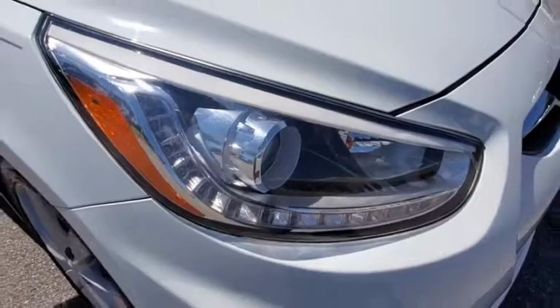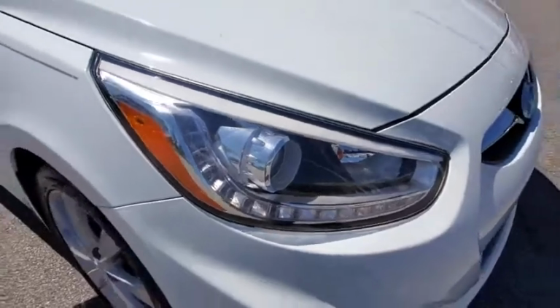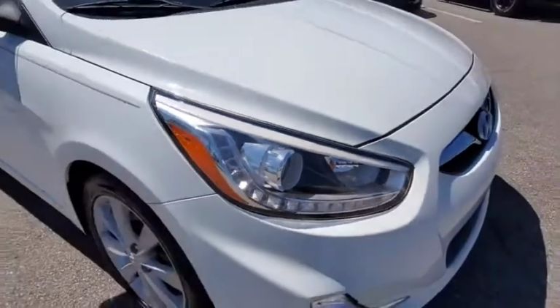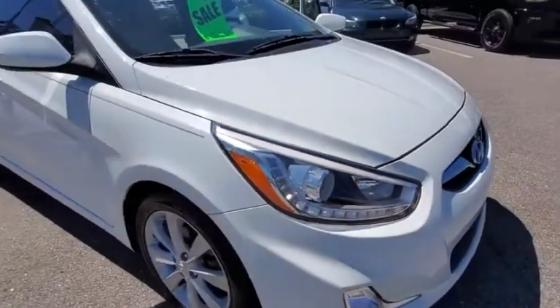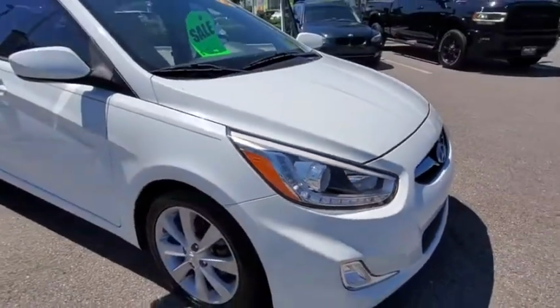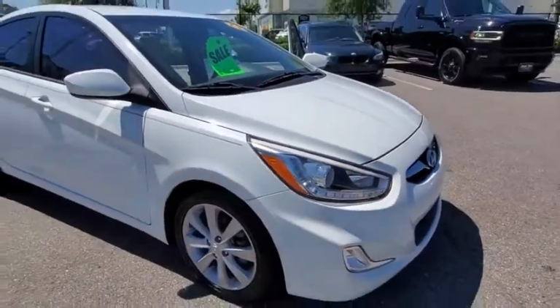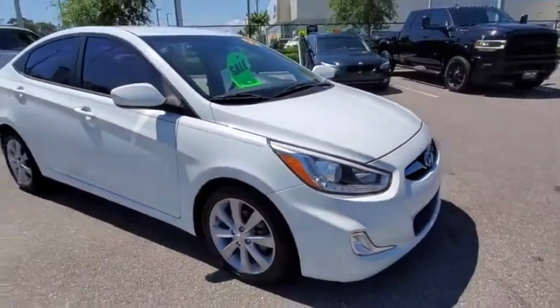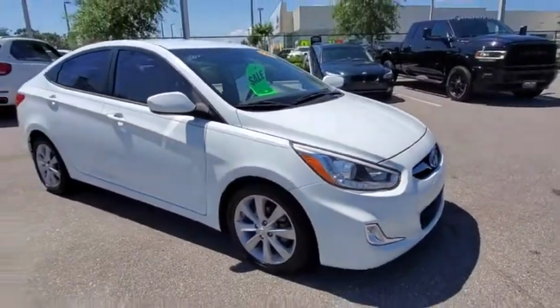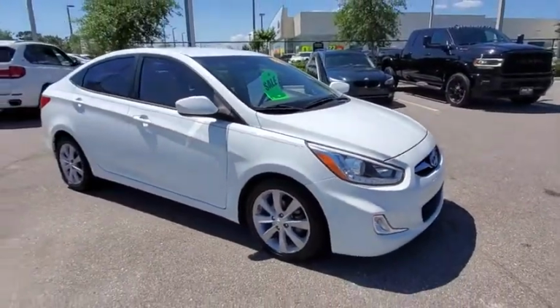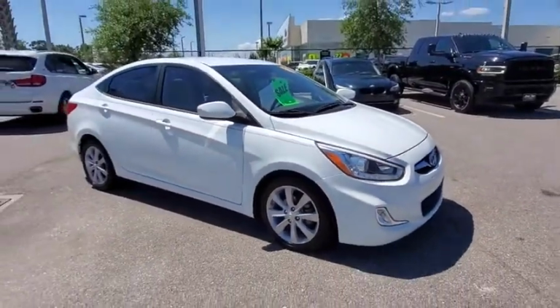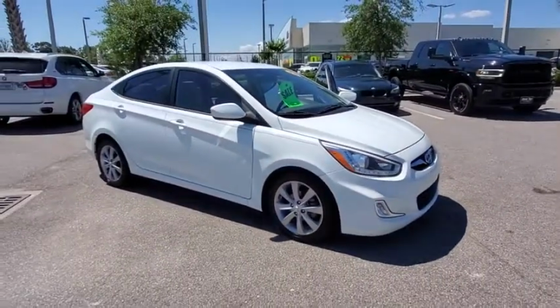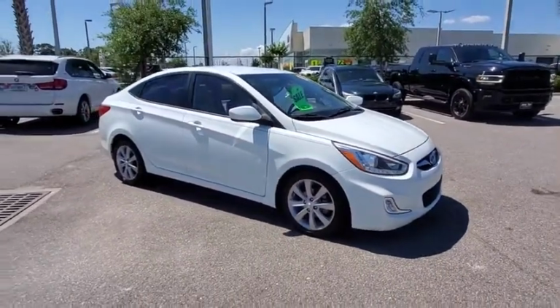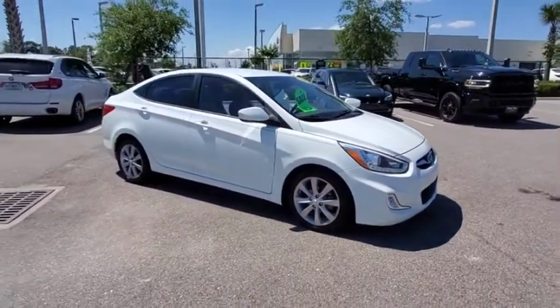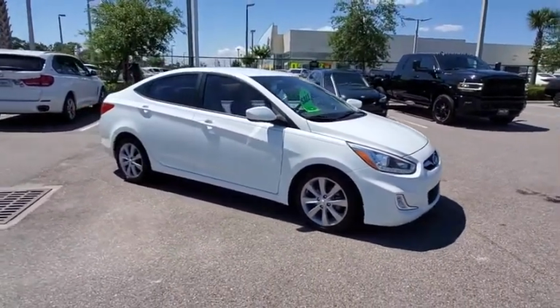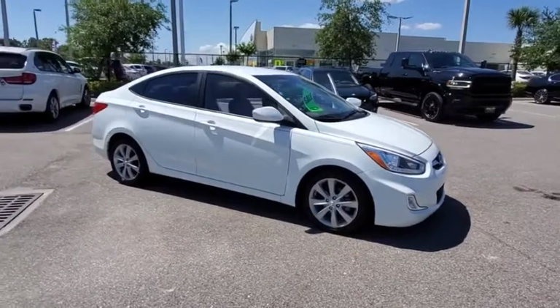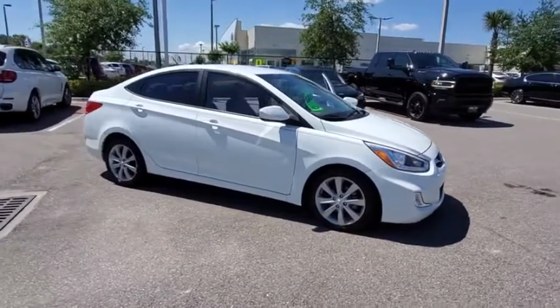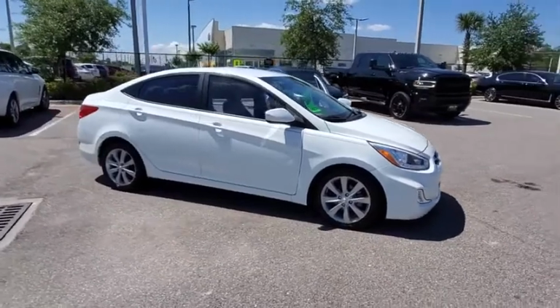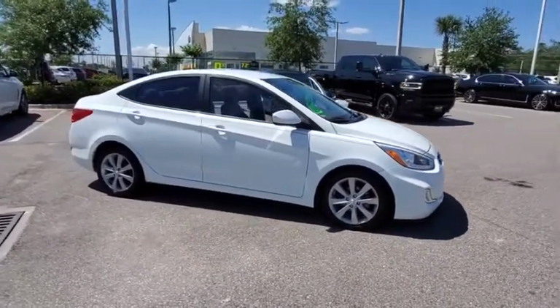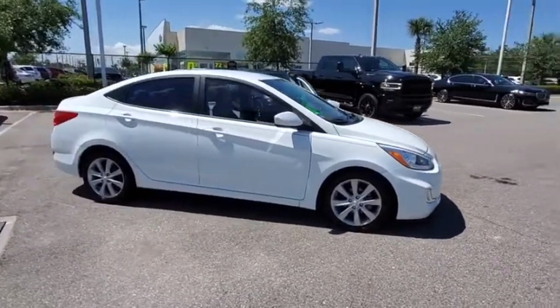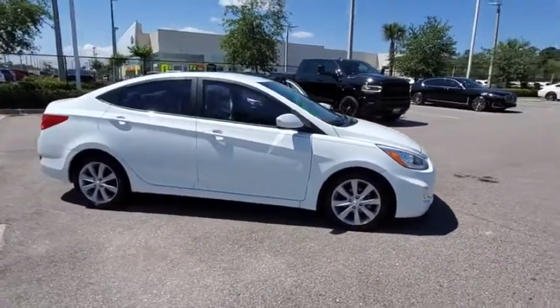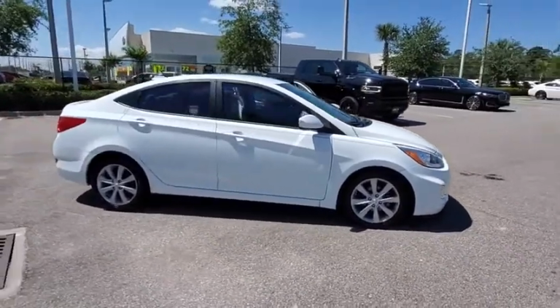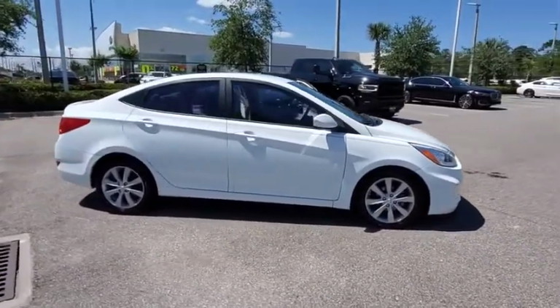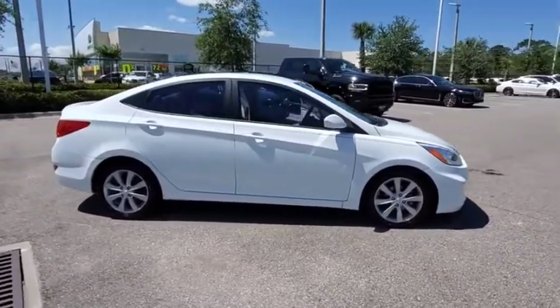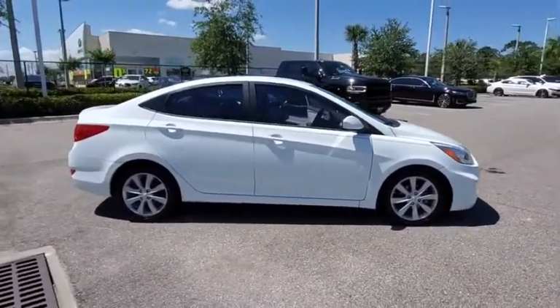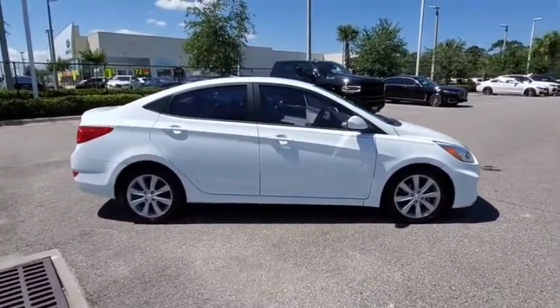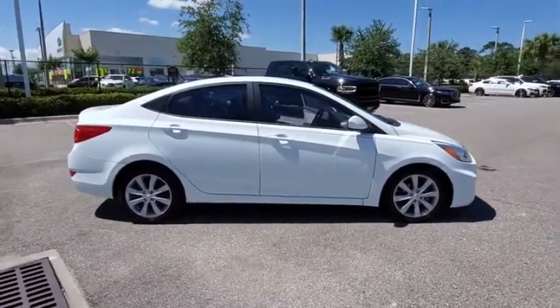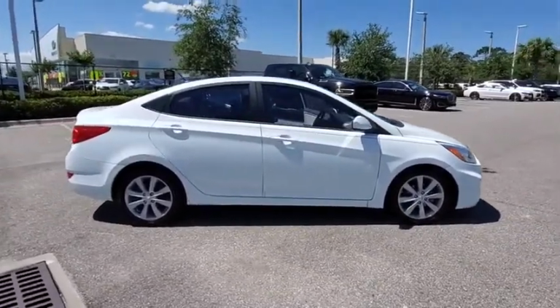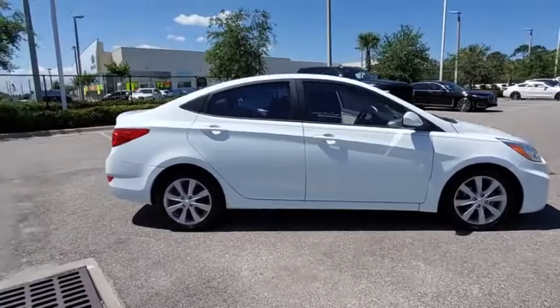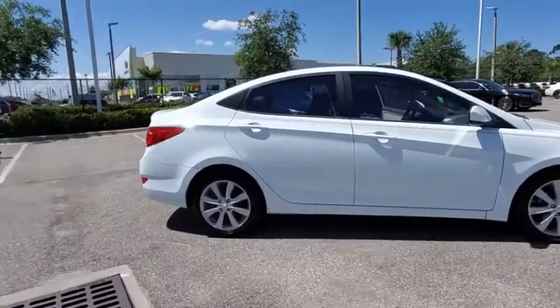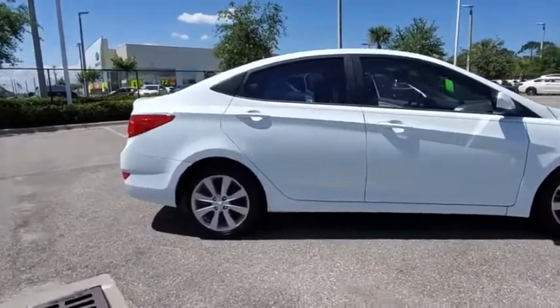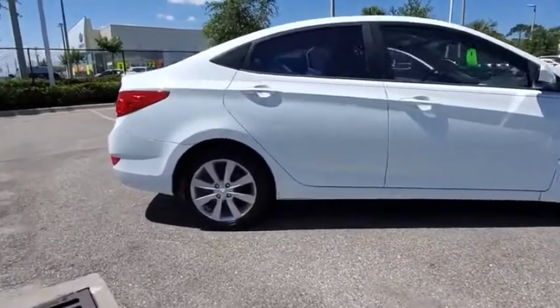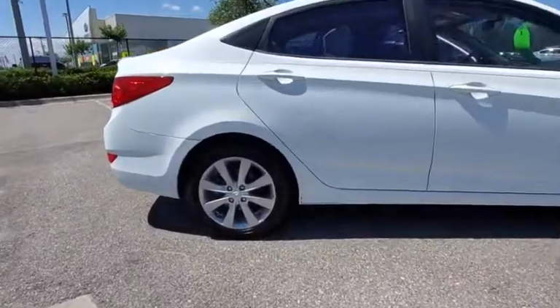We are pleased to show you the 2014 Hyundai Accent. Designed to keep you moving and leave boredom behind, the Hyundai Accent is affordable, fuel-efficient, and safe. A winning combination.